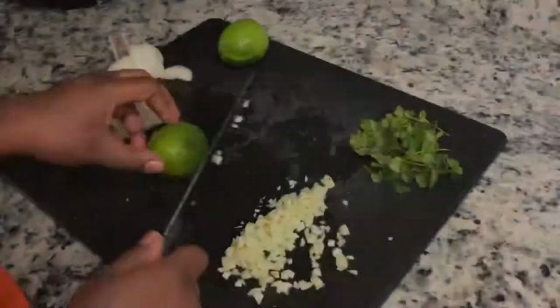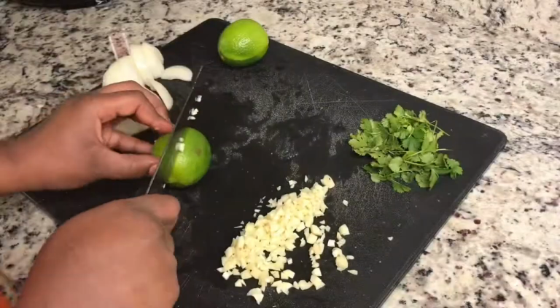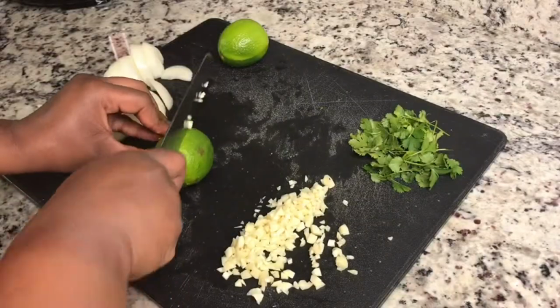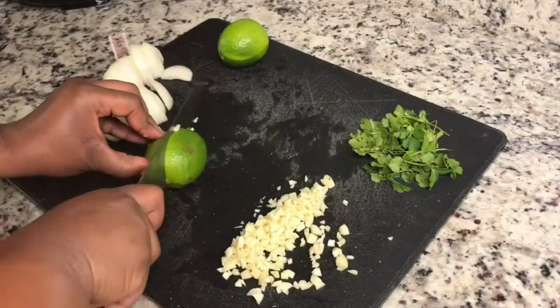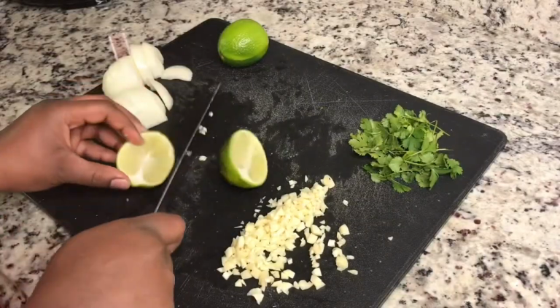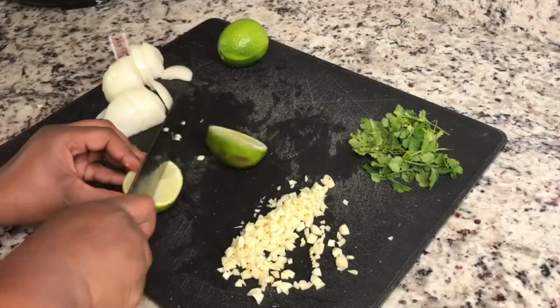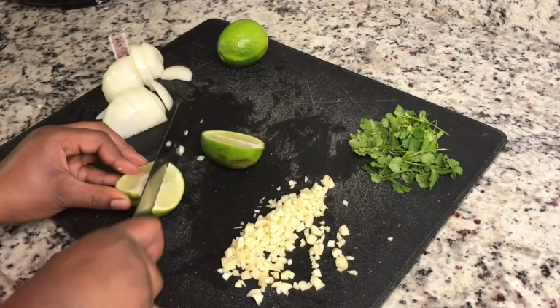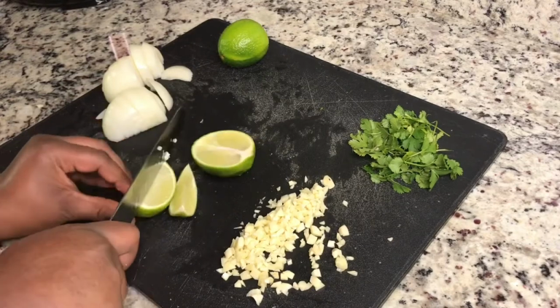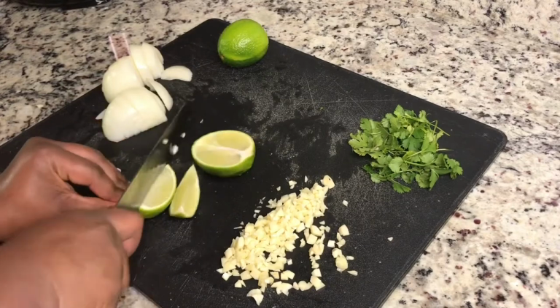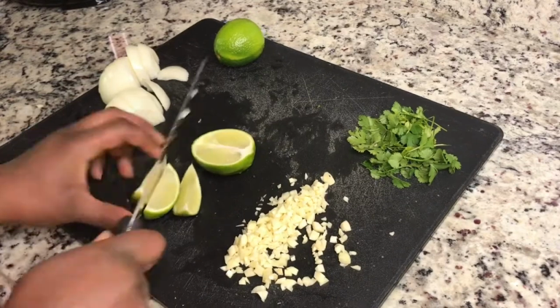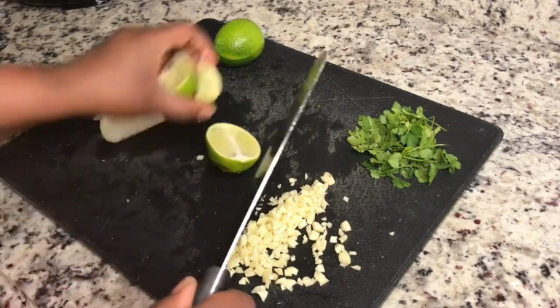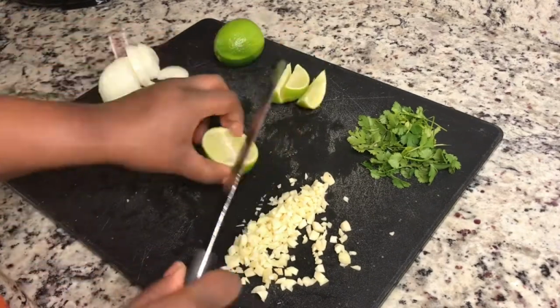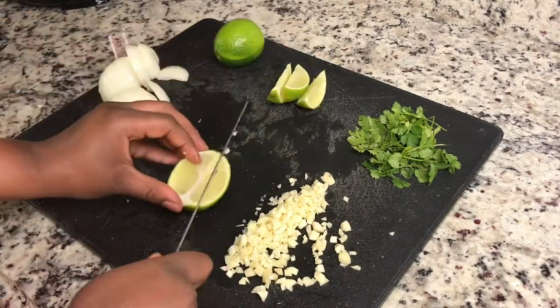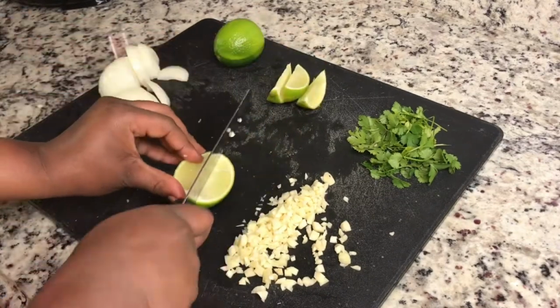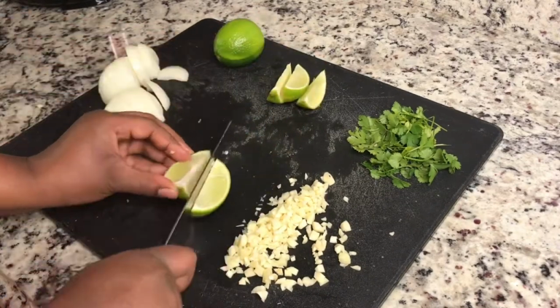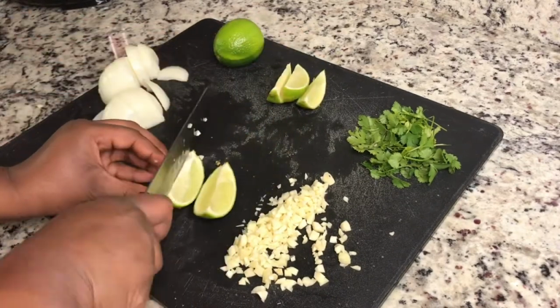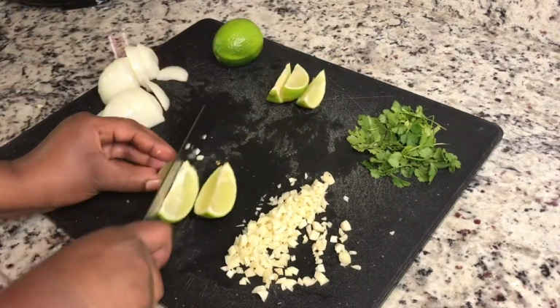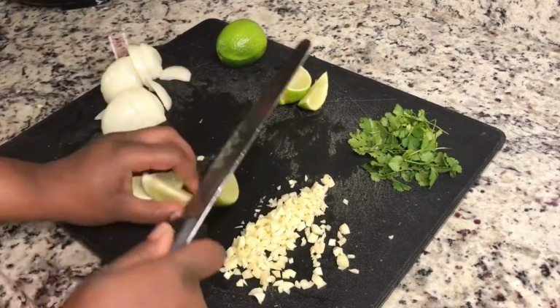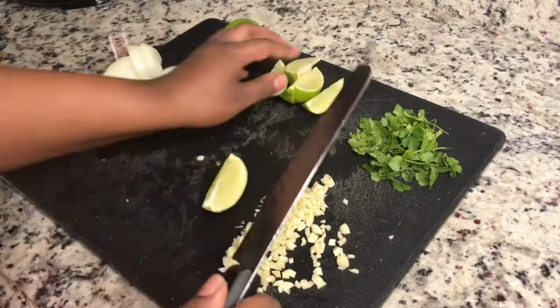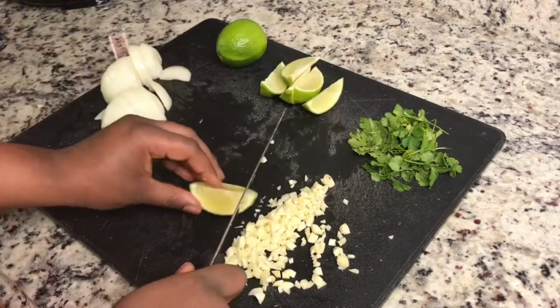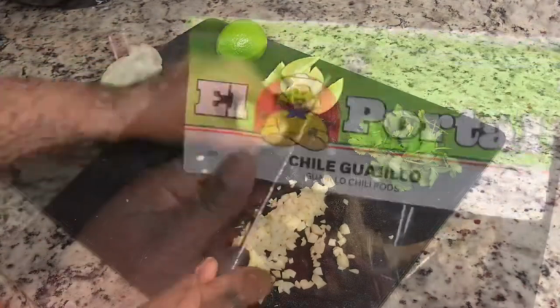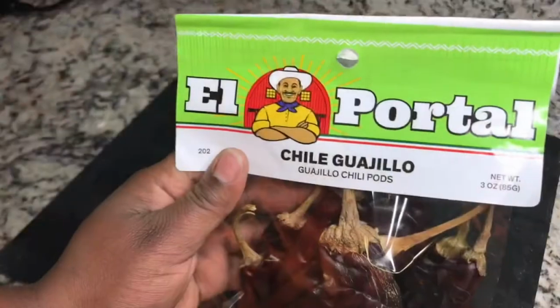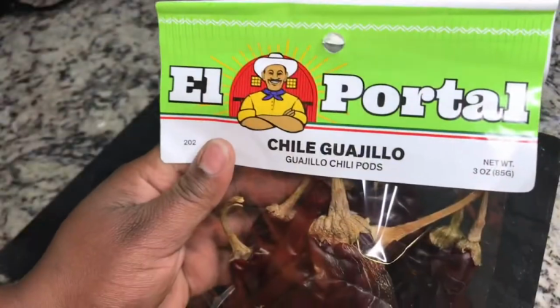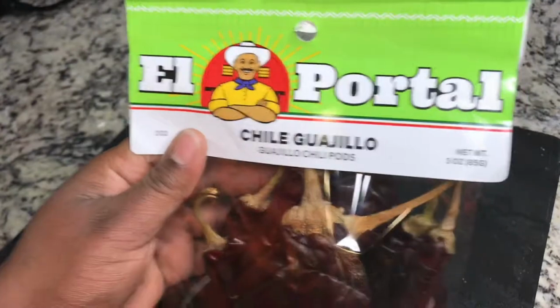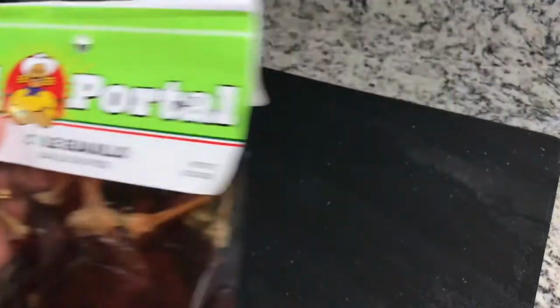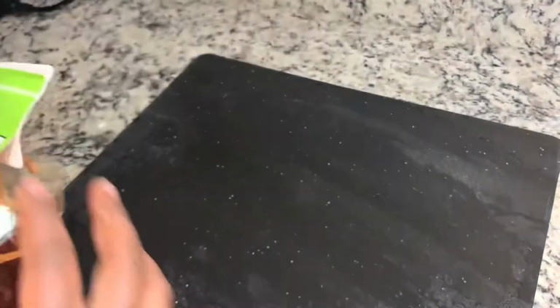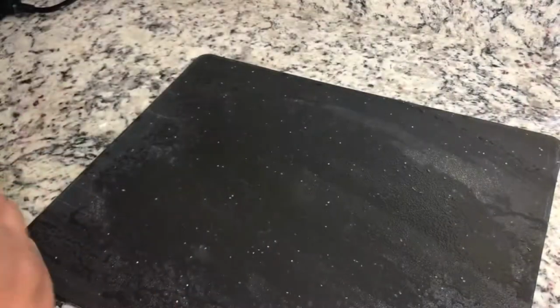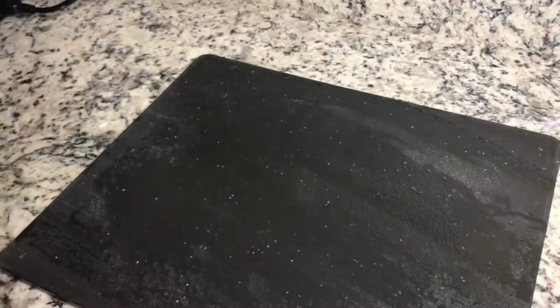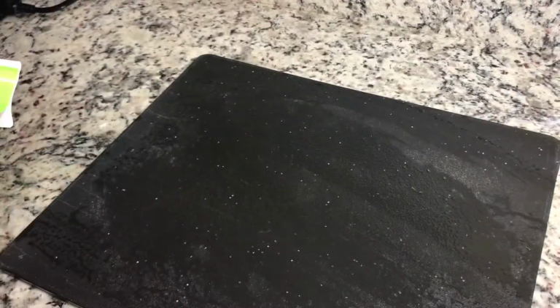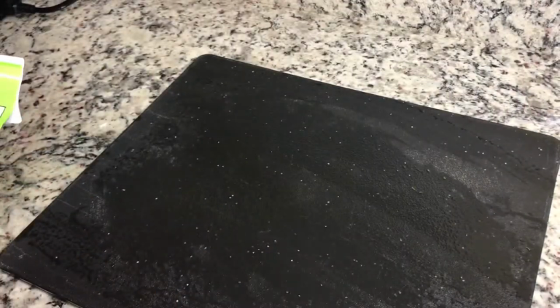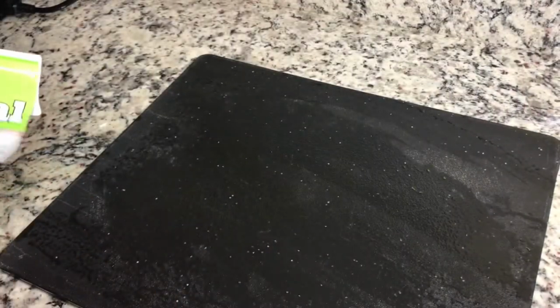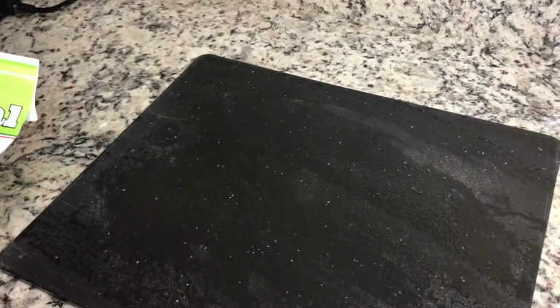I have two limes that I'm just going to slice into wedges so that we can have those at the end, and chop up some cilantro. We're gonna go in with three guajillo chilies.